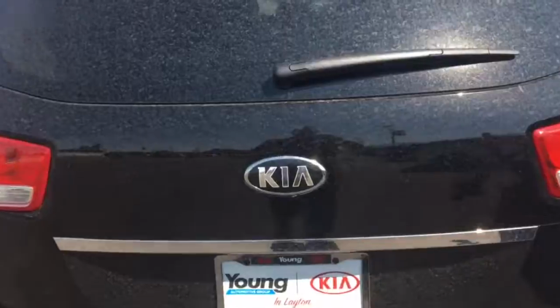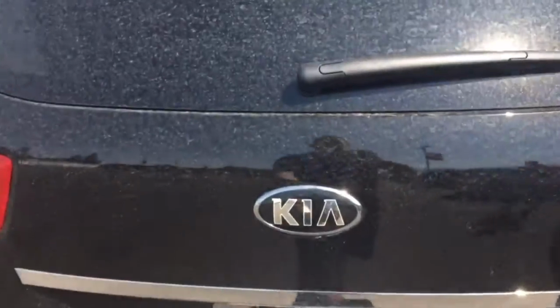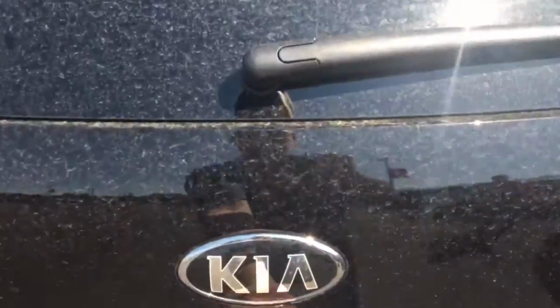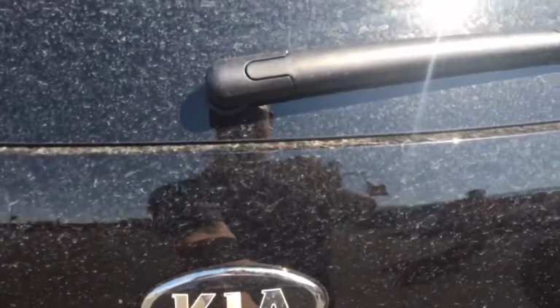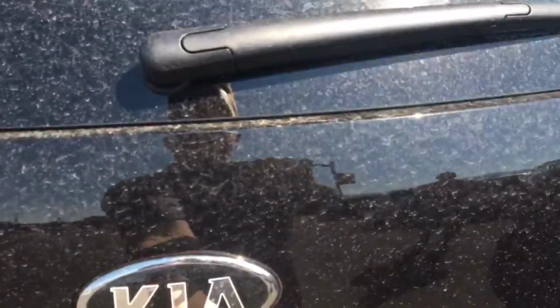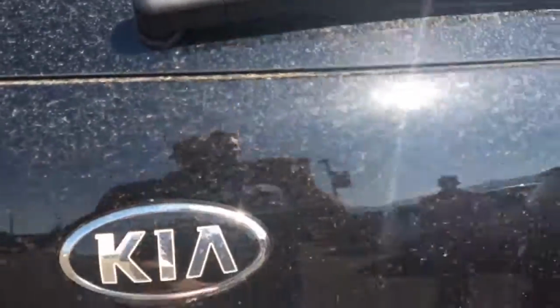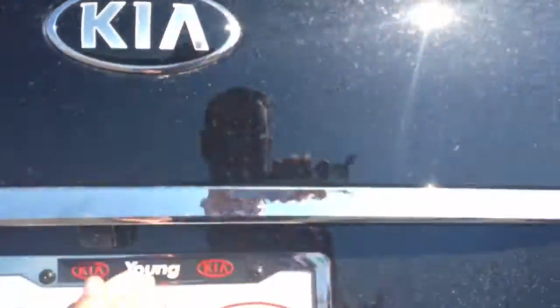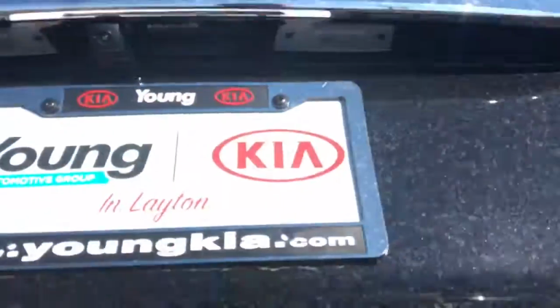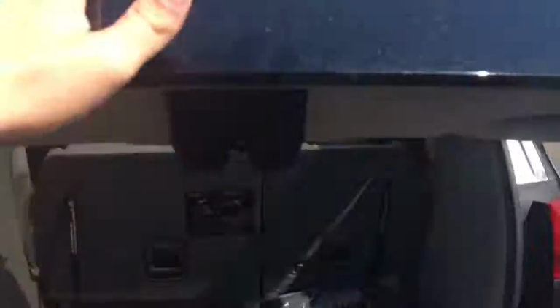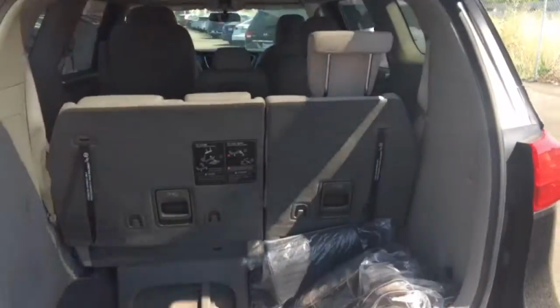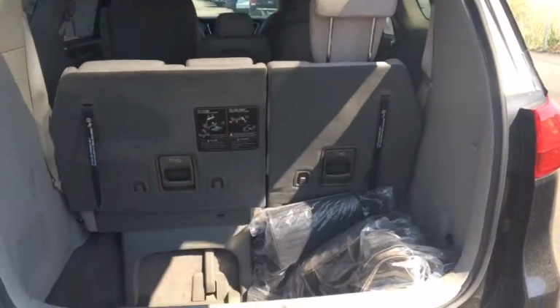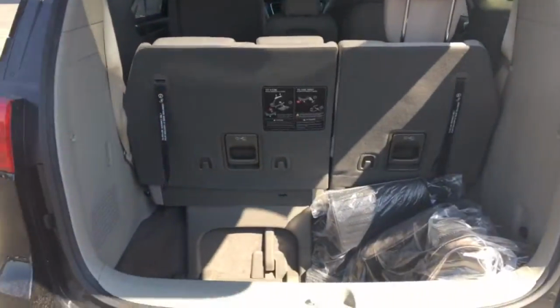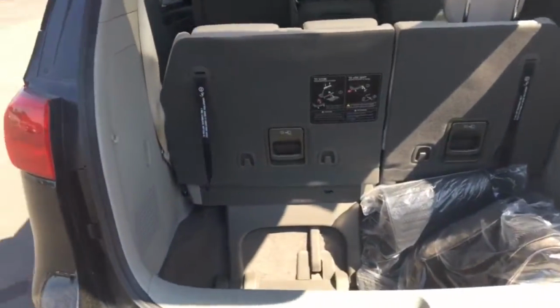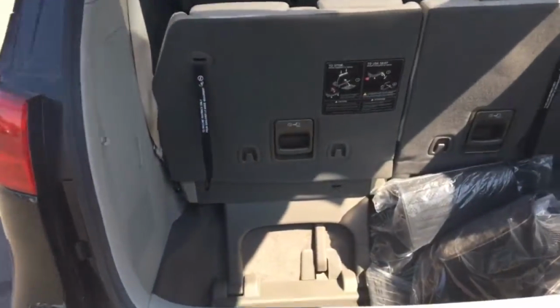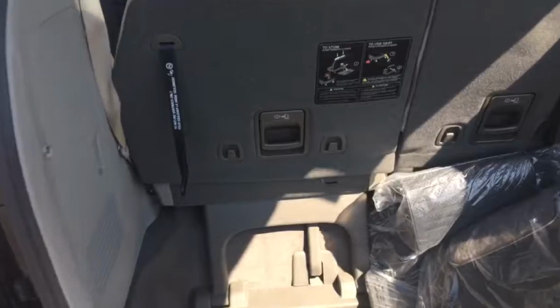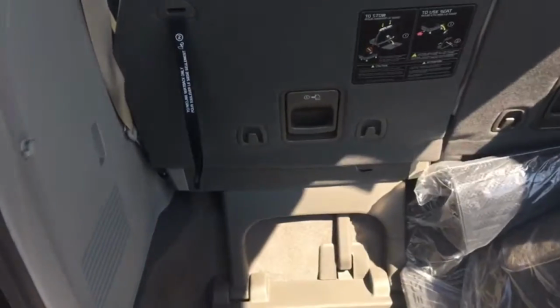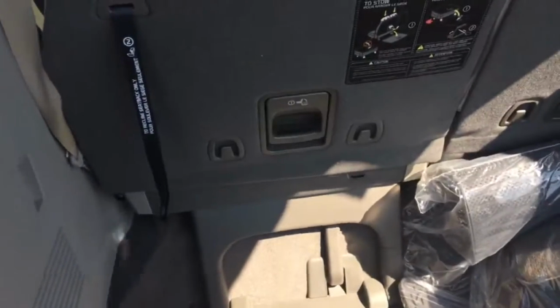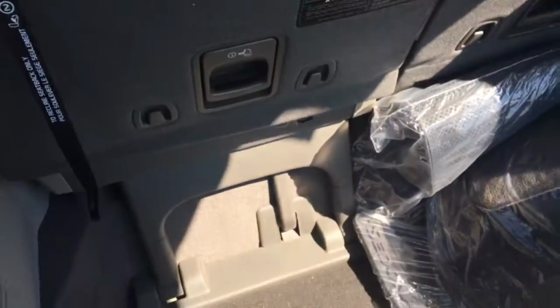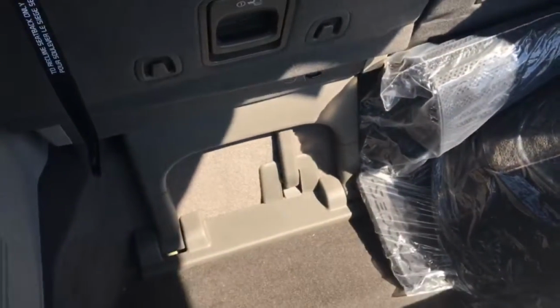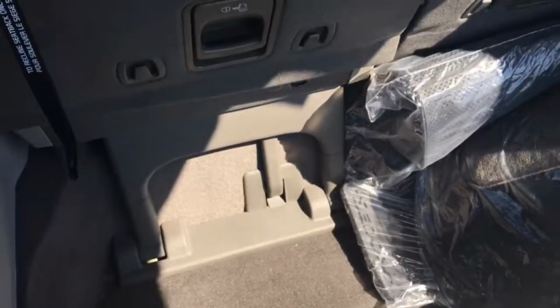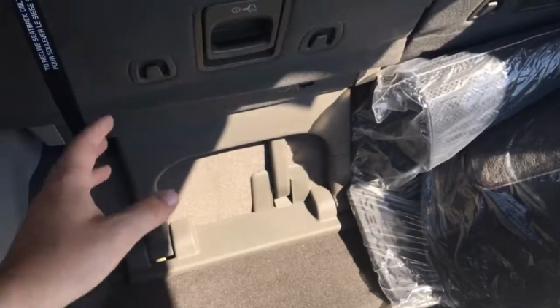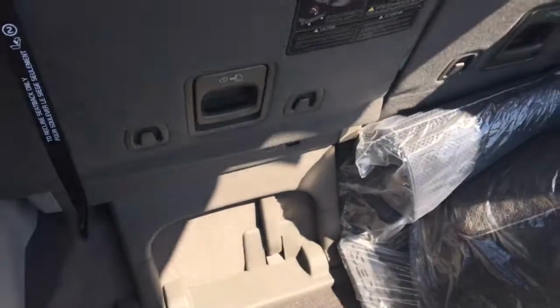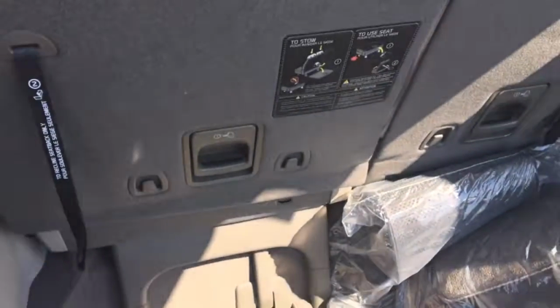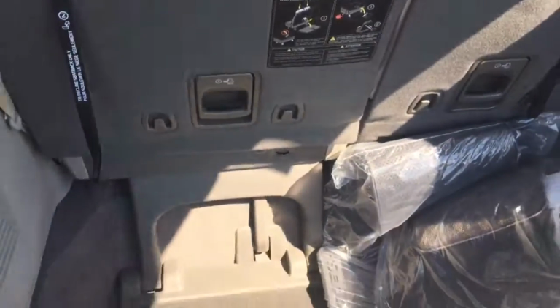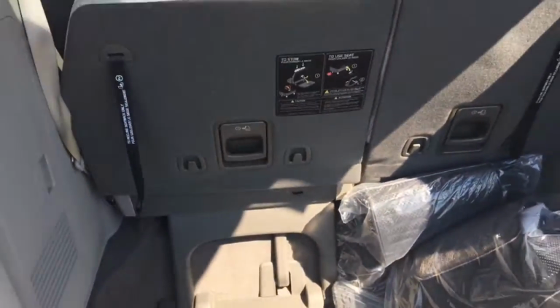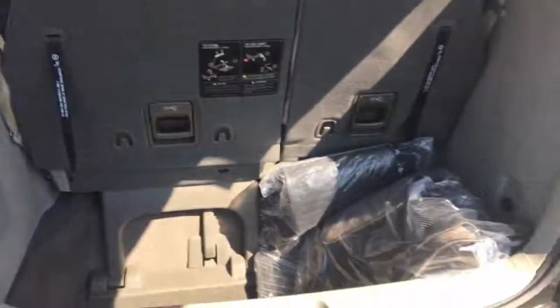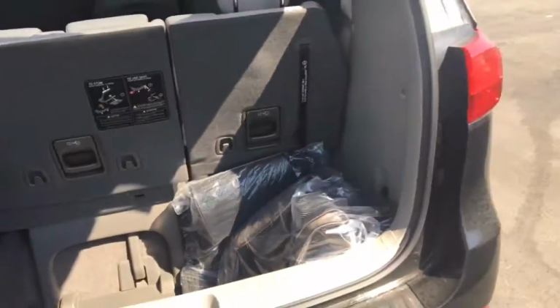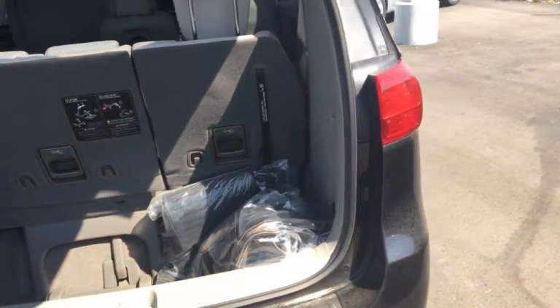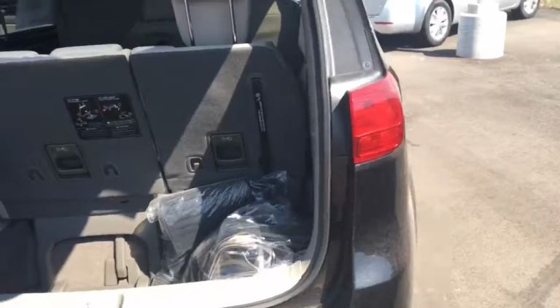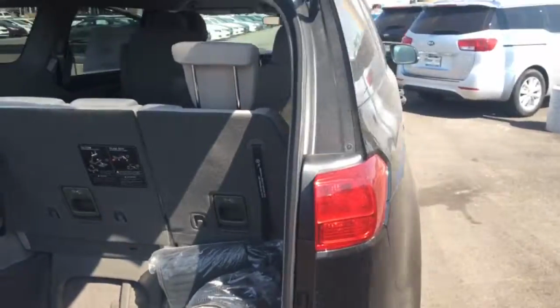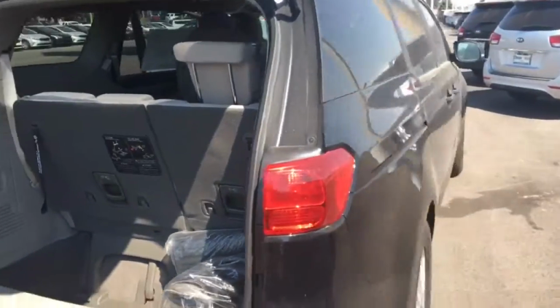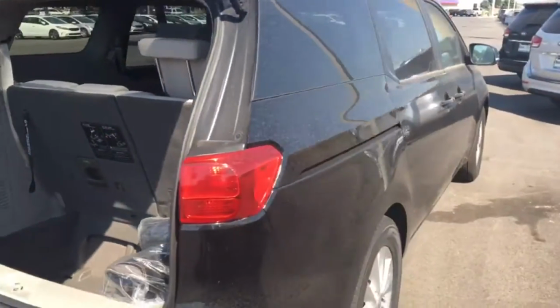Go ahead and open it here — just pull up on this lever. You do have the storage space here with the stow-and-go seating. And again, here's kind of an all-around view.